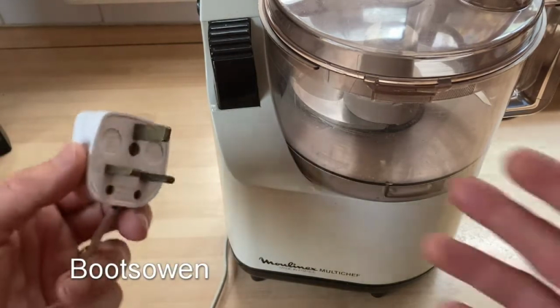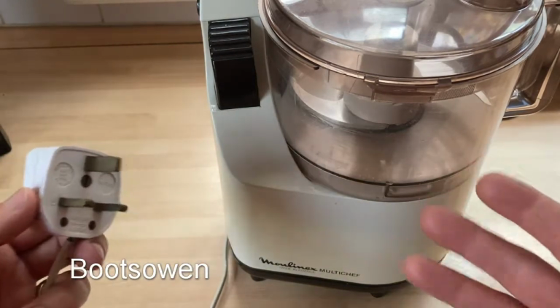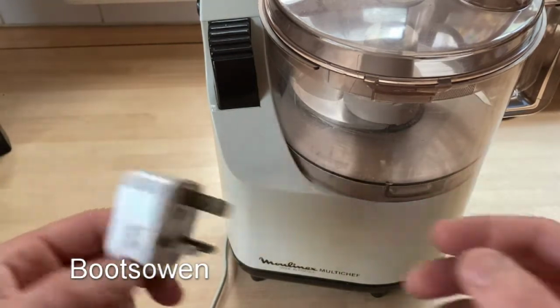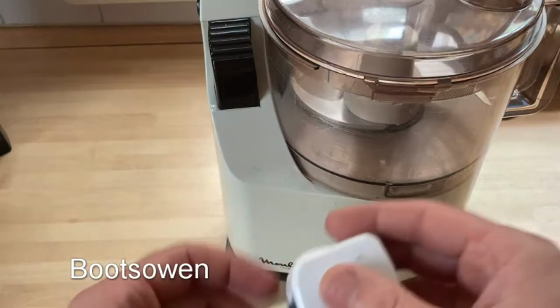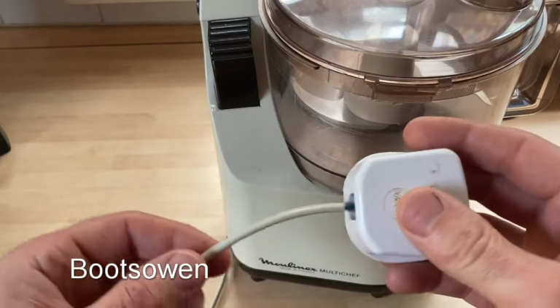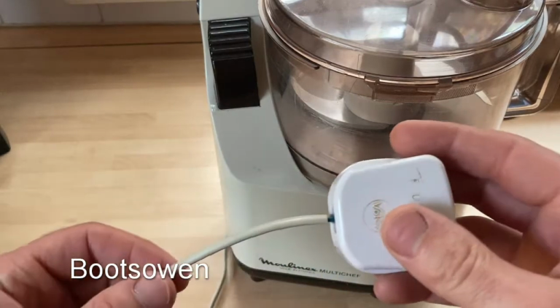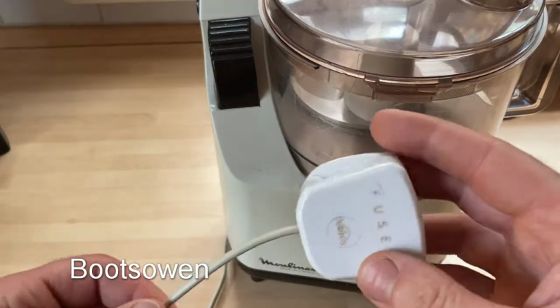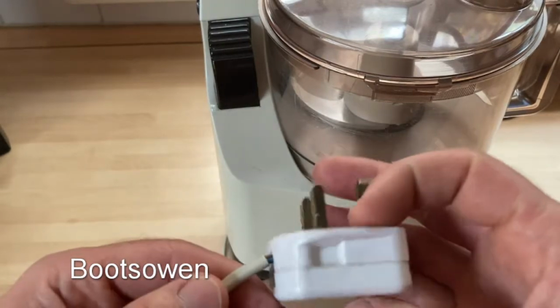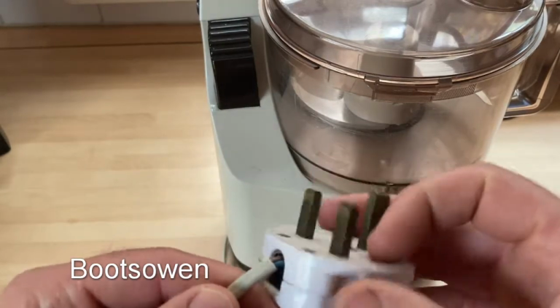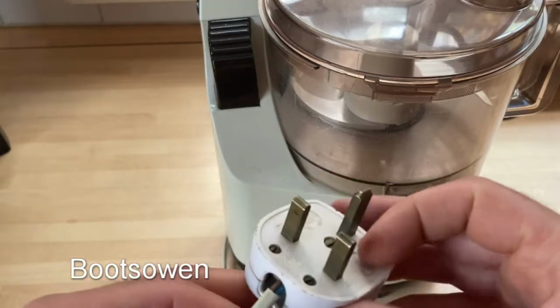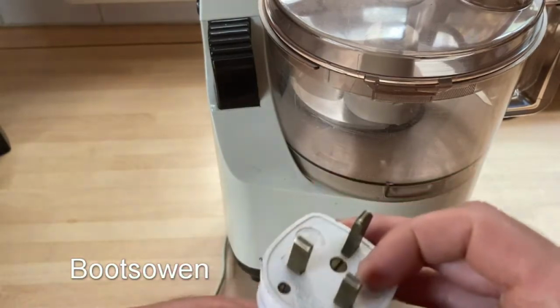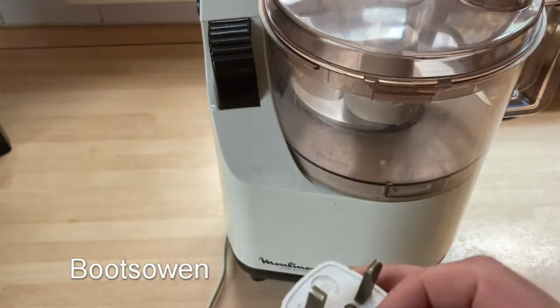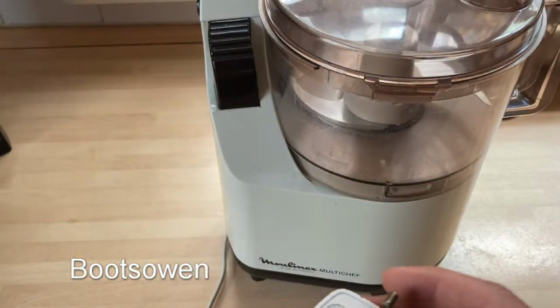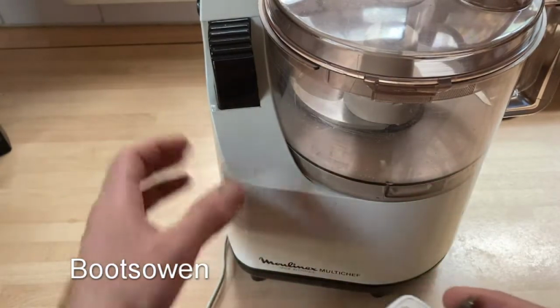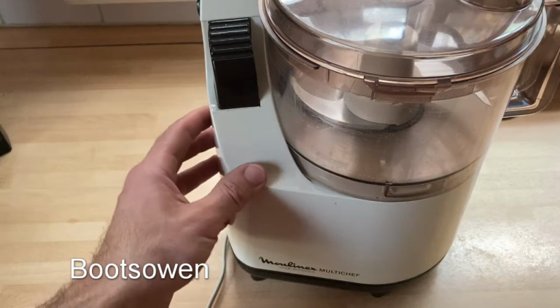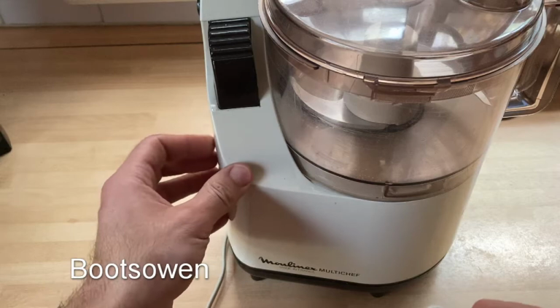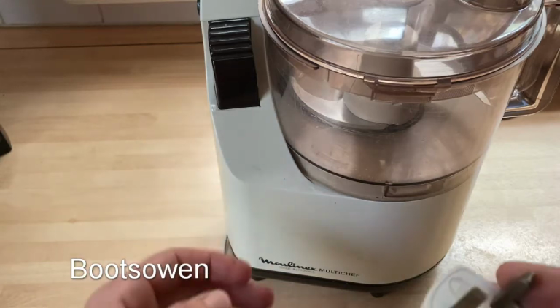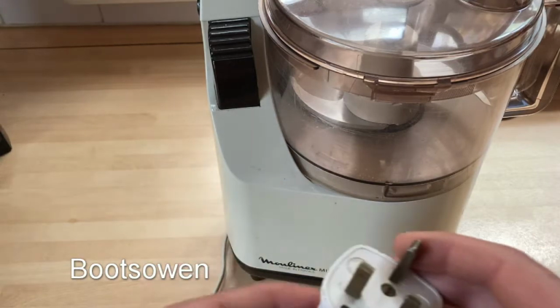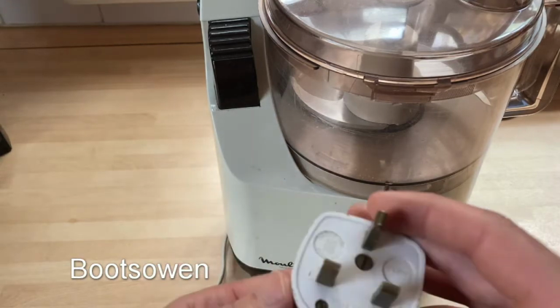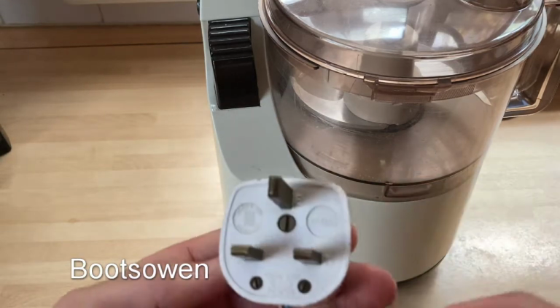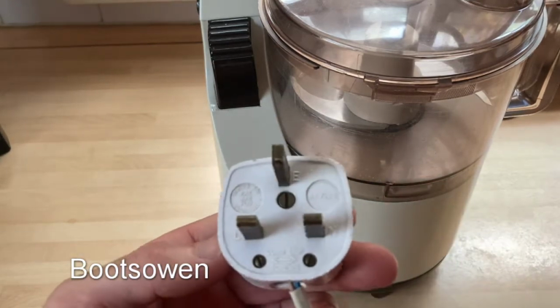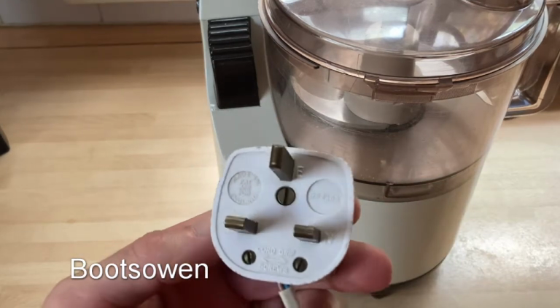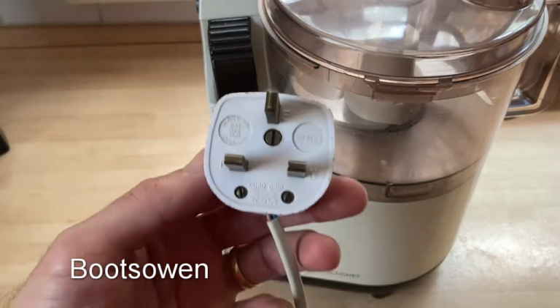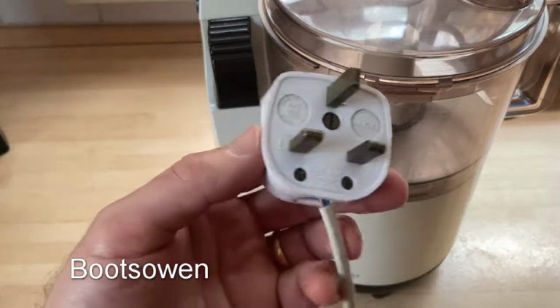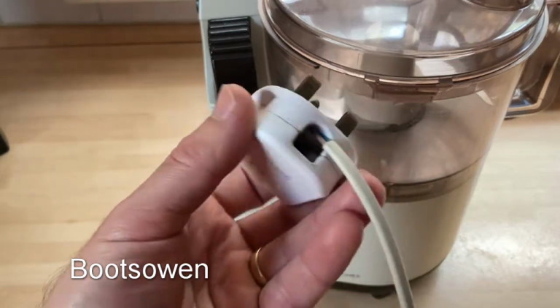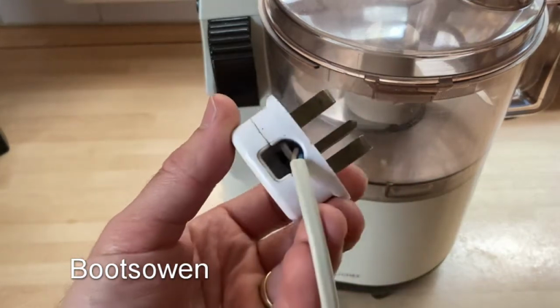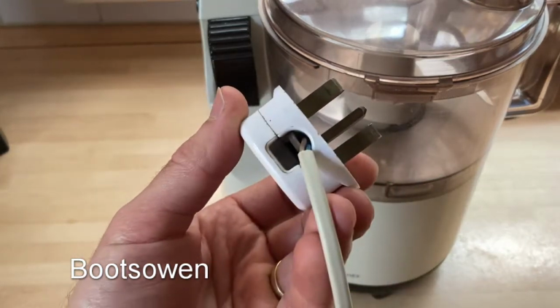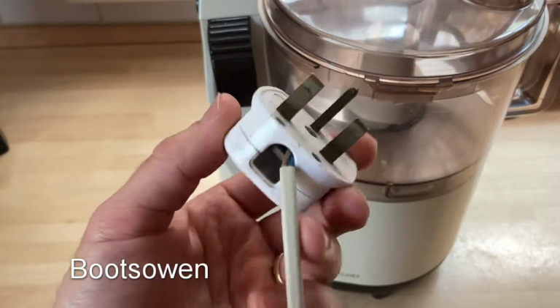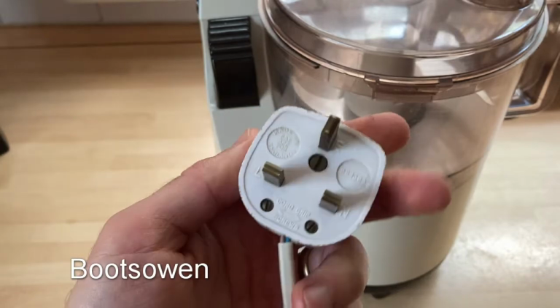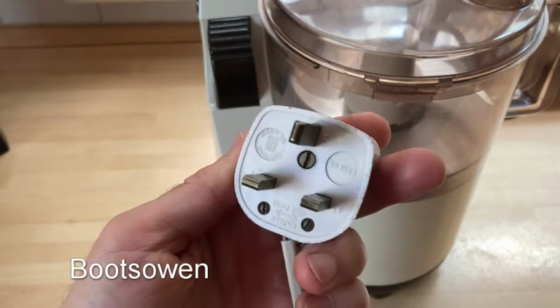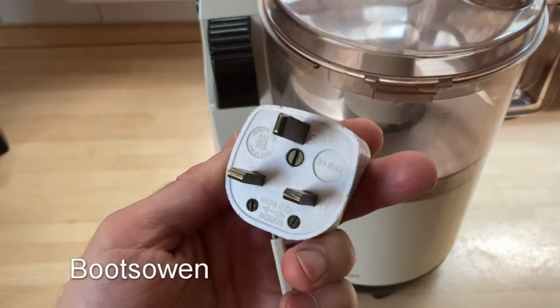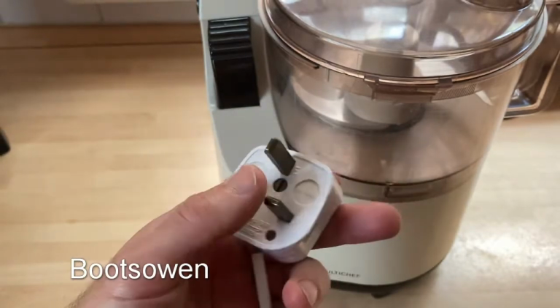Anyway, the customer states it doesn't work and I thought I have to take this thing apart because these can be rotten inside. I looked at it and thought — cord grip, eh? Let's get in here.